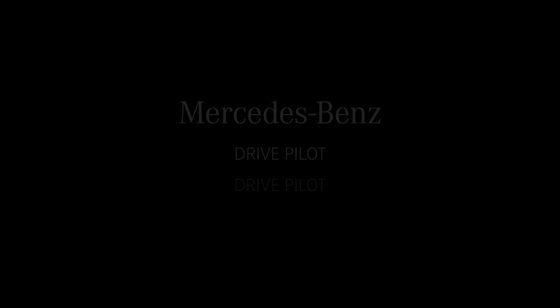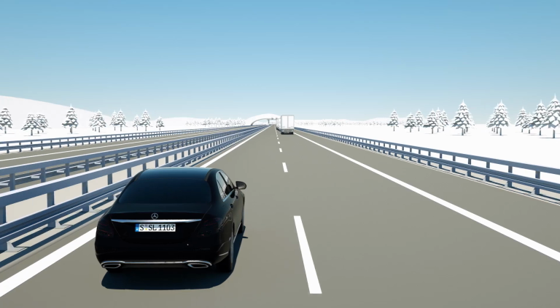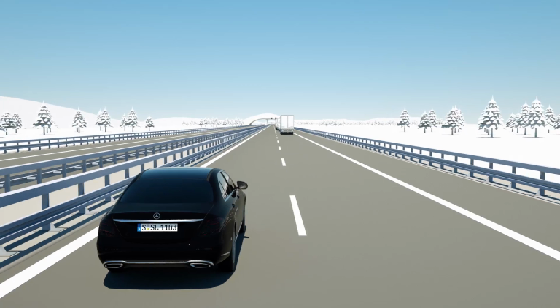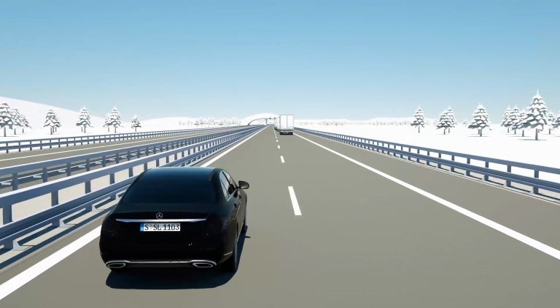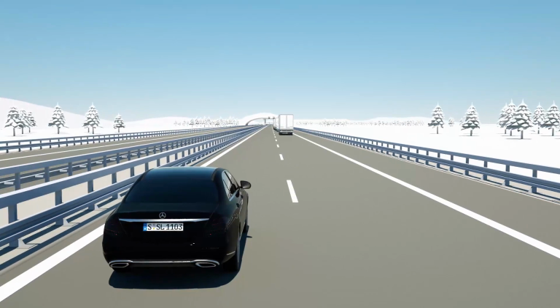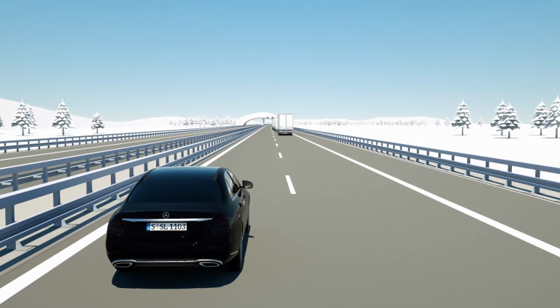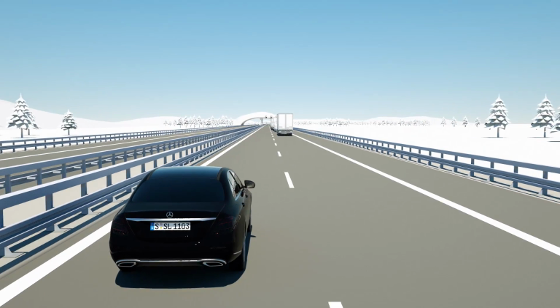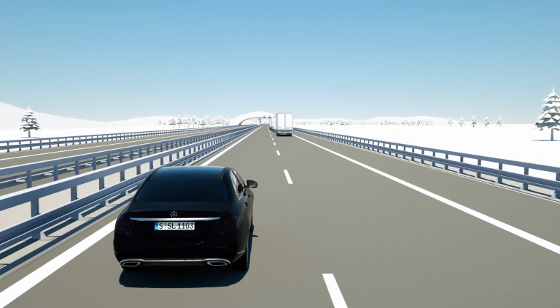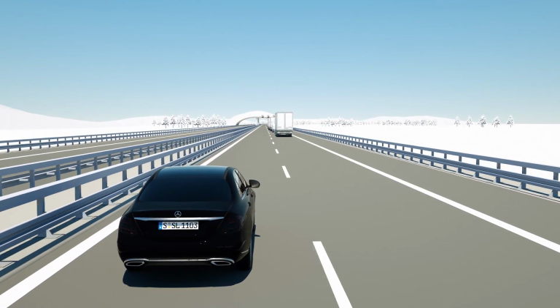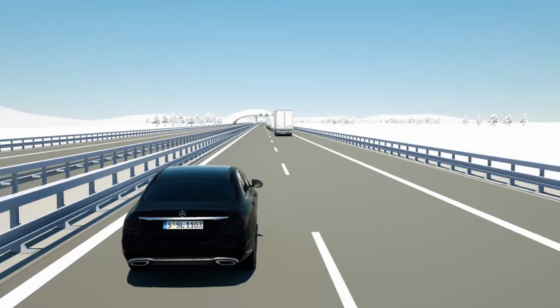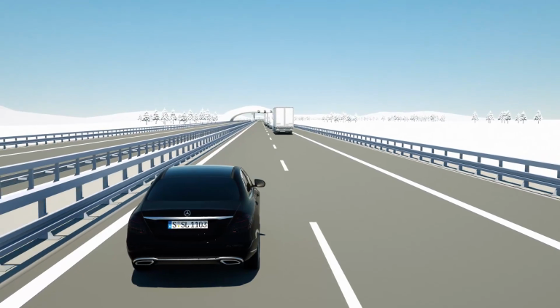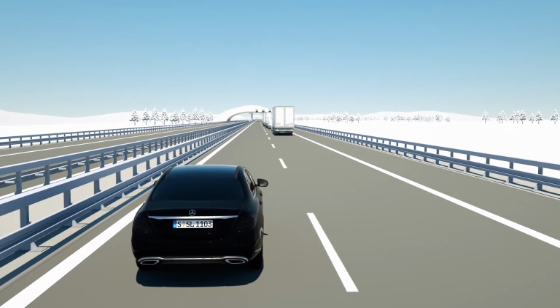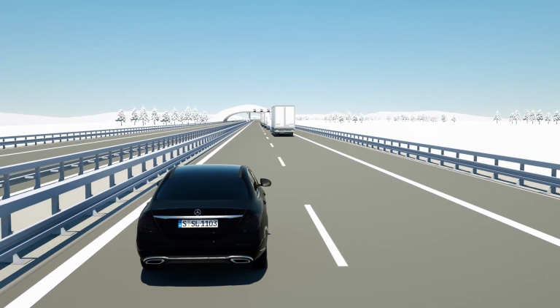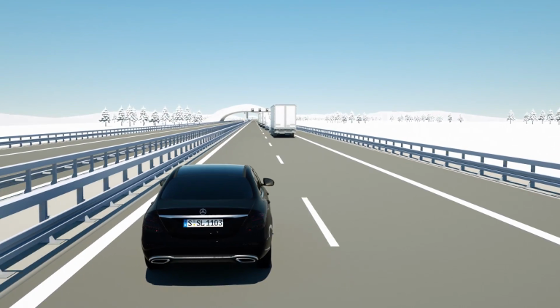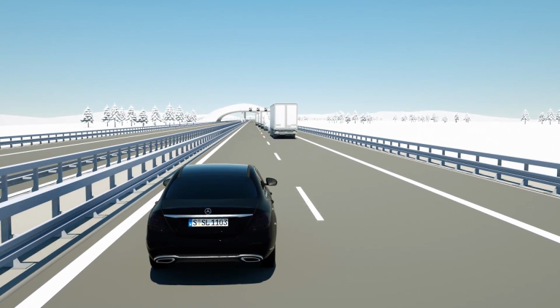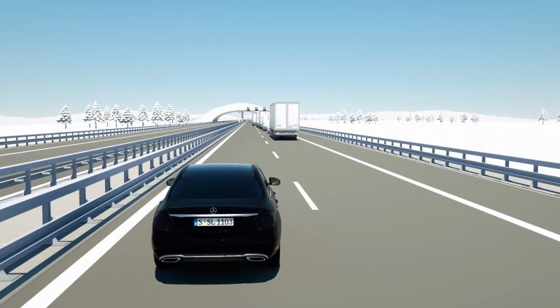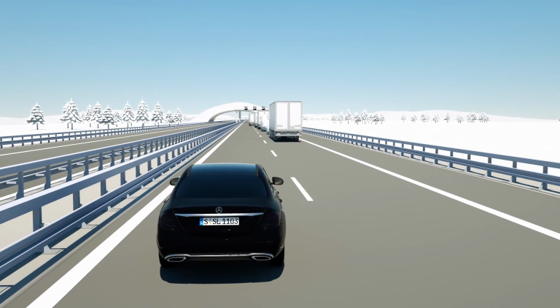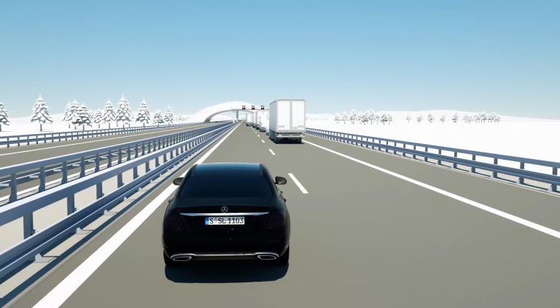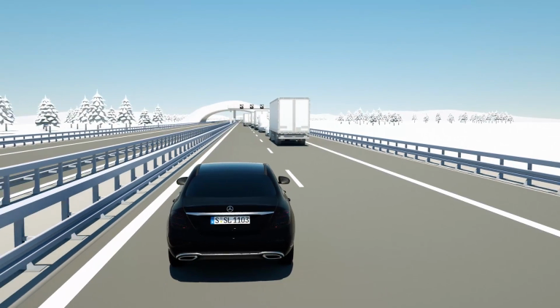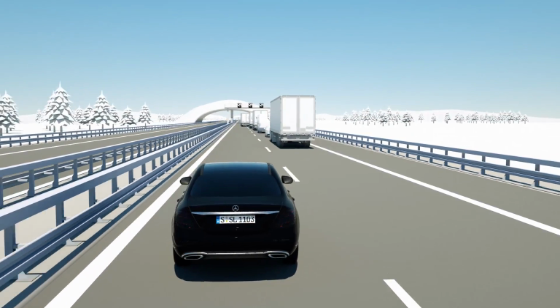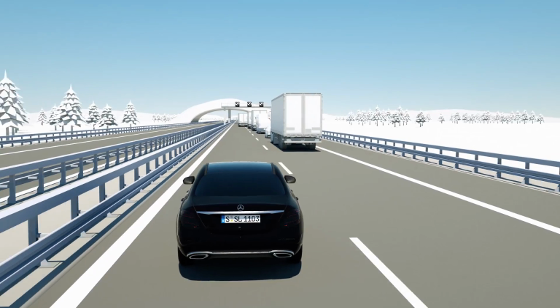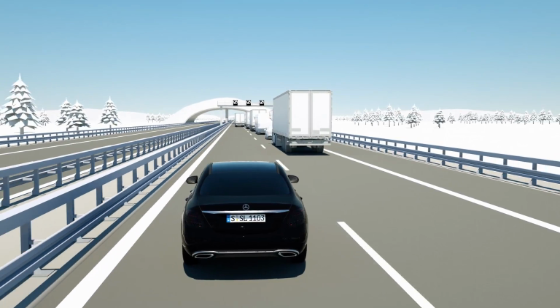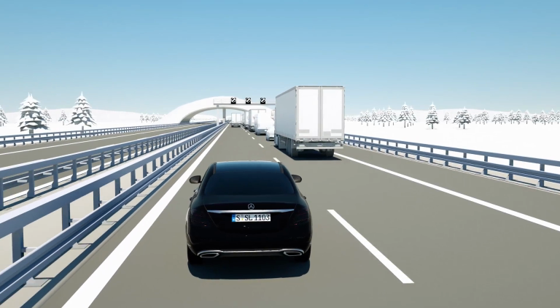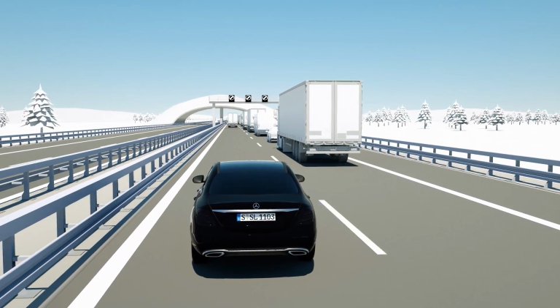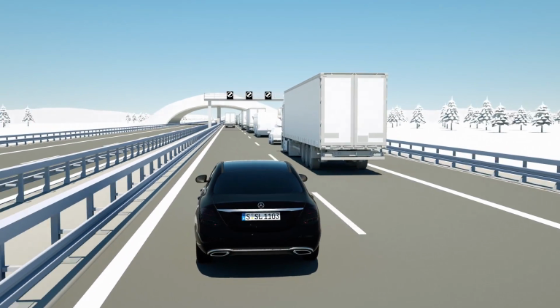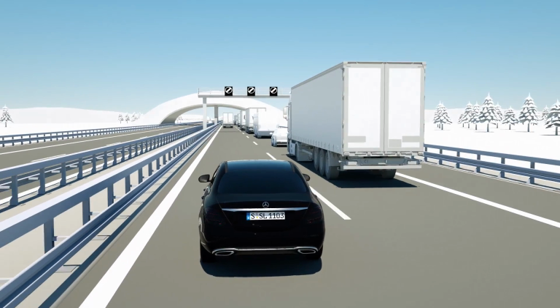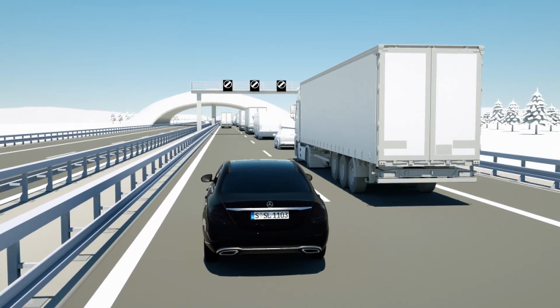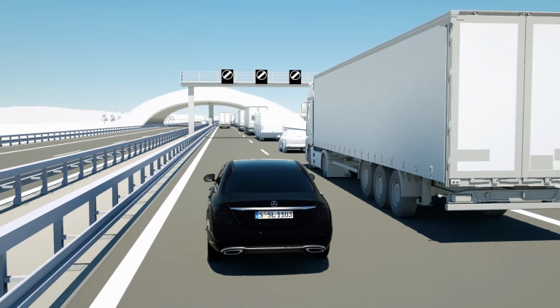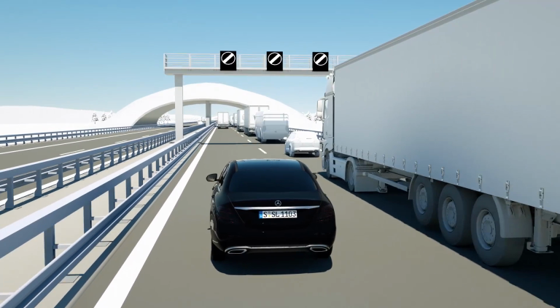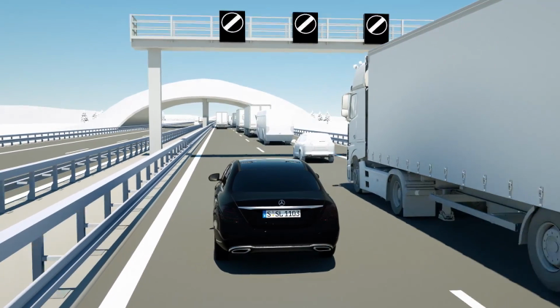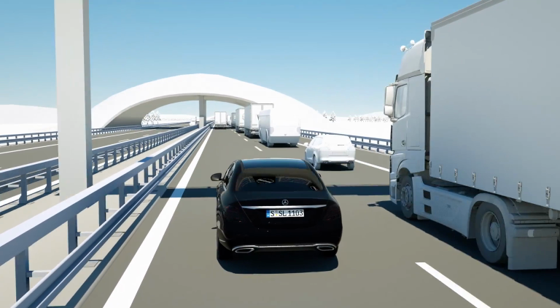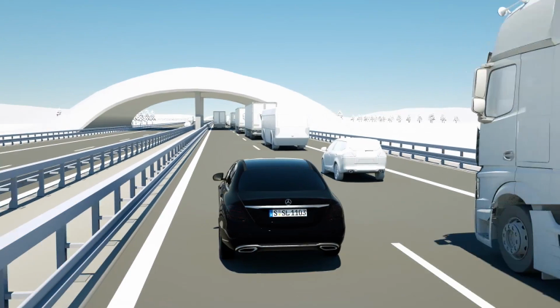The Distance Pilot Distronic helps the driver to maintain a certain speed and relative distance to other road users. In stop-and-go traffic, it assists the driver by moving off again automatically from a complete stop once traffic starts to flow again.